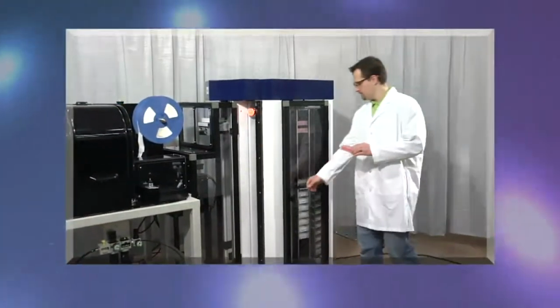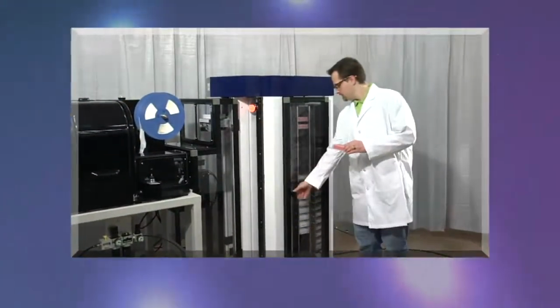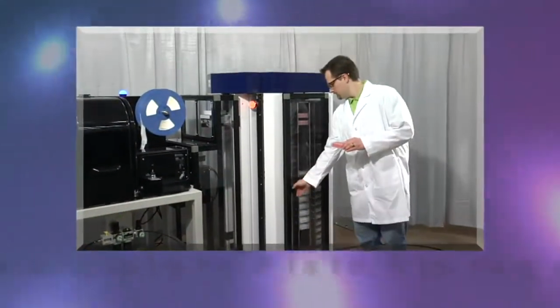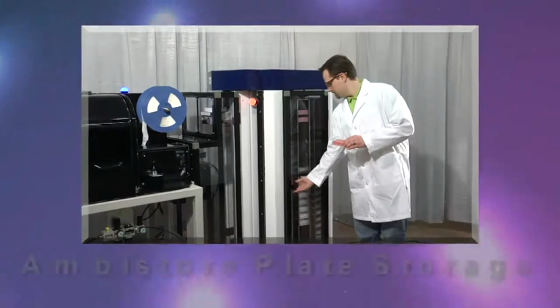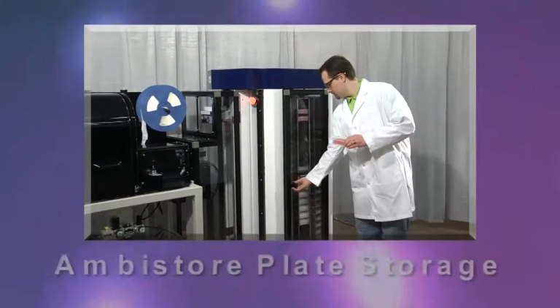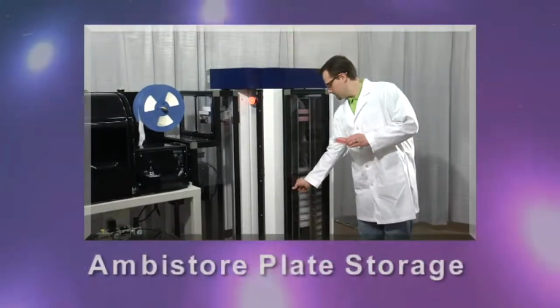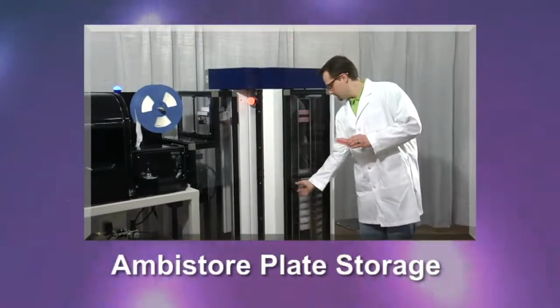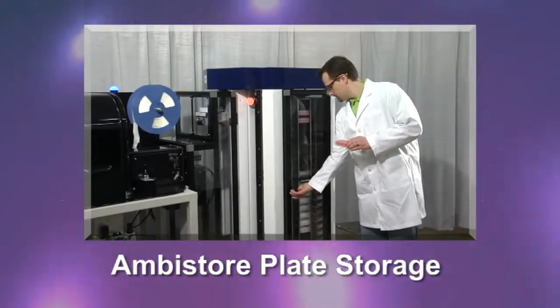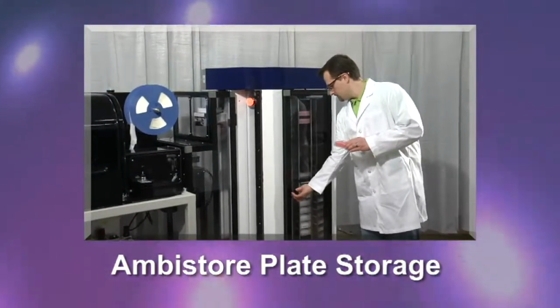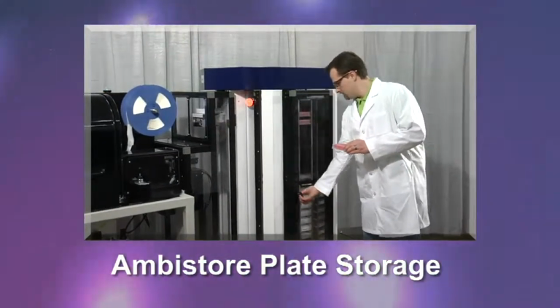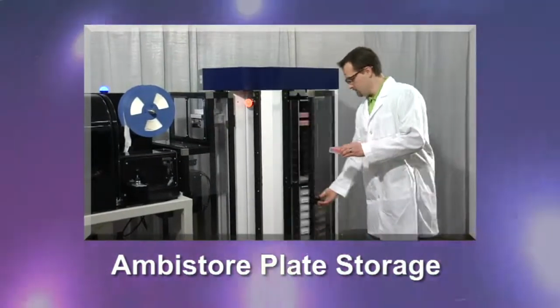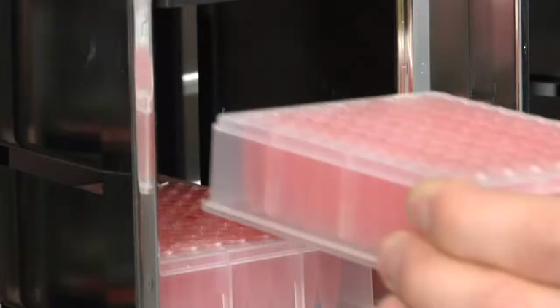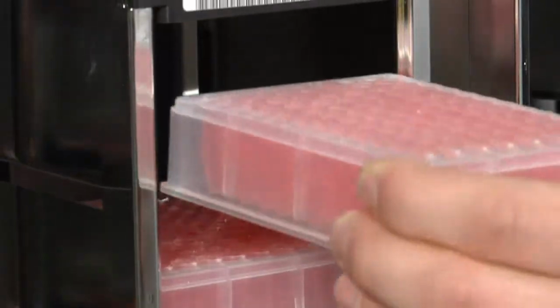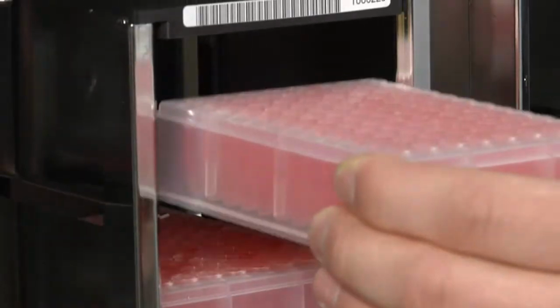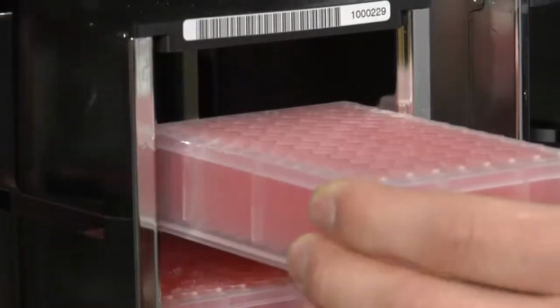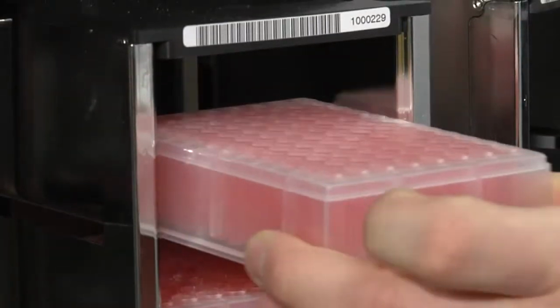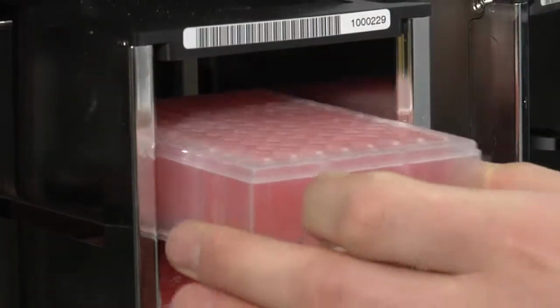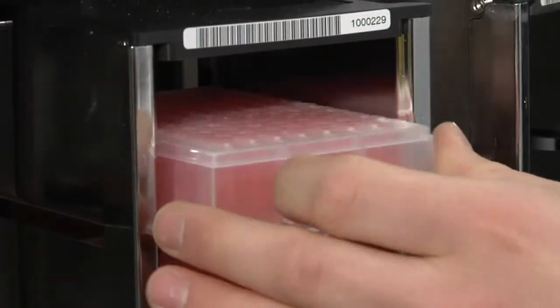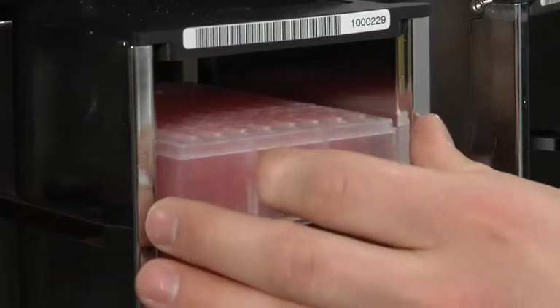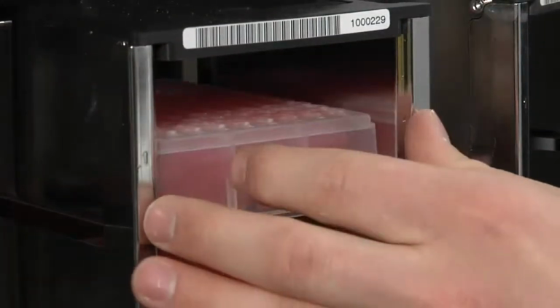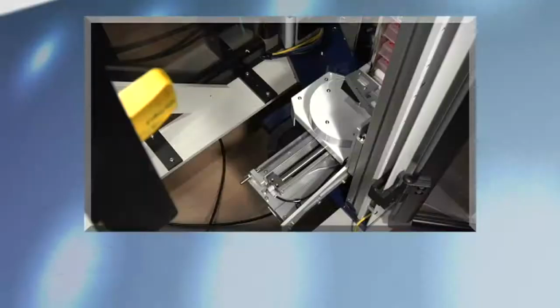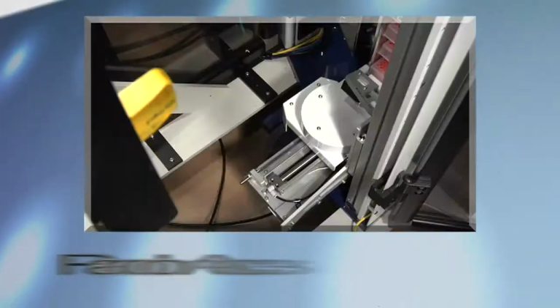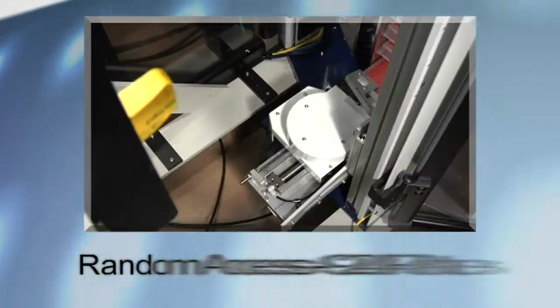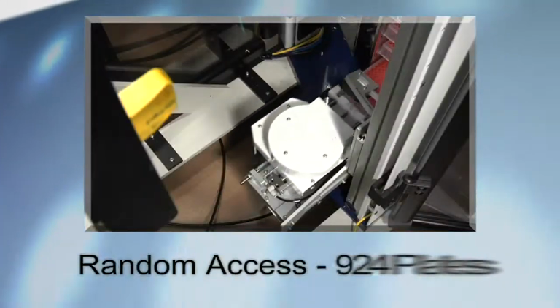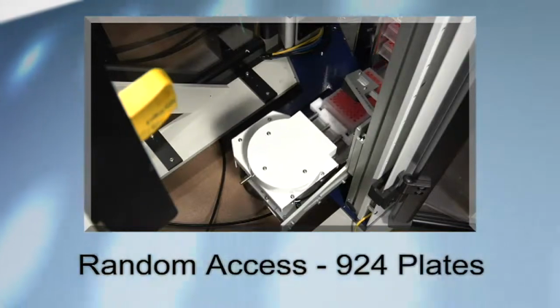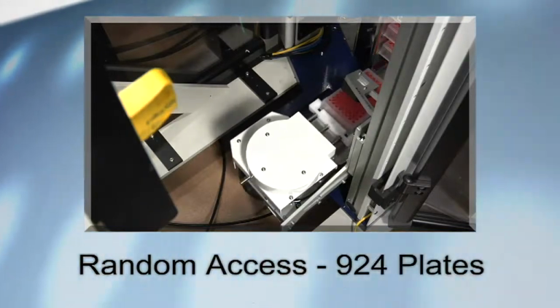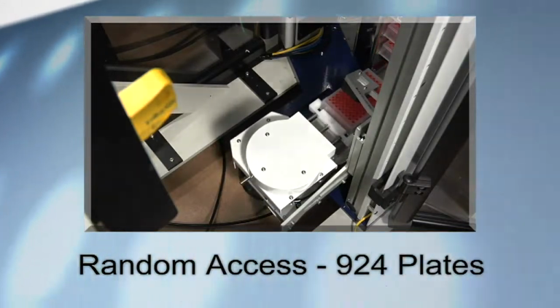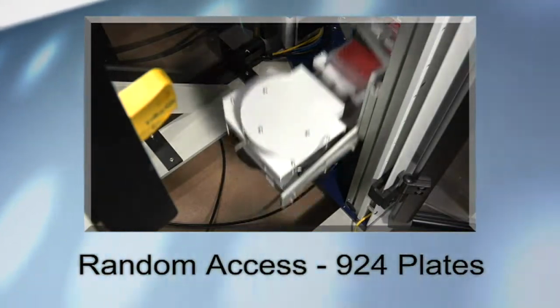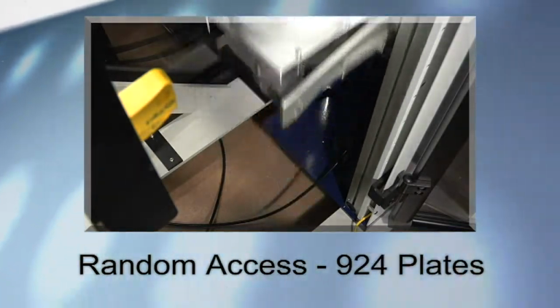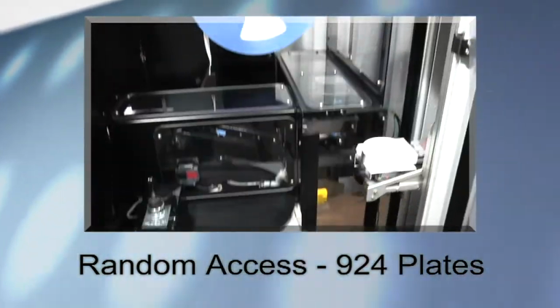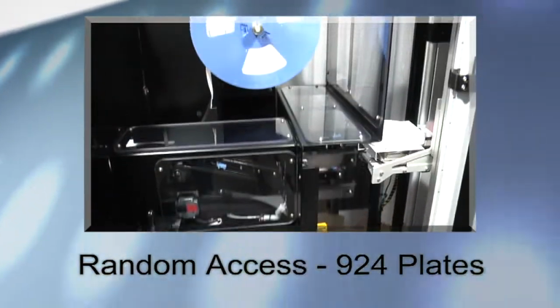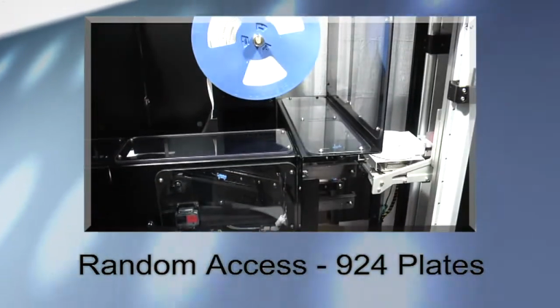Ambistore plate storage. Random access. Up to 924 plates.